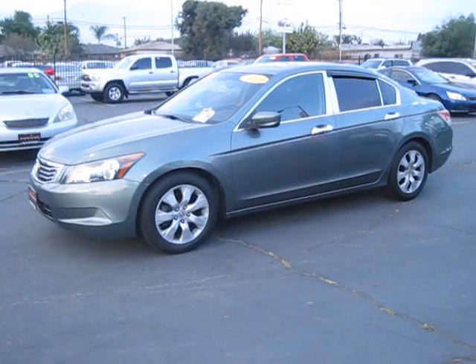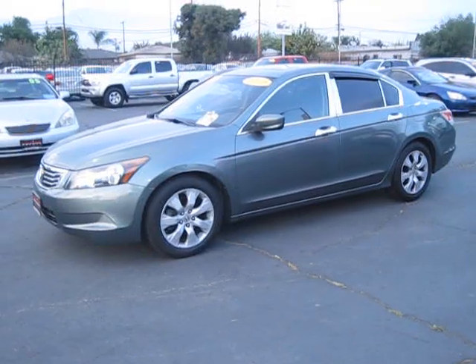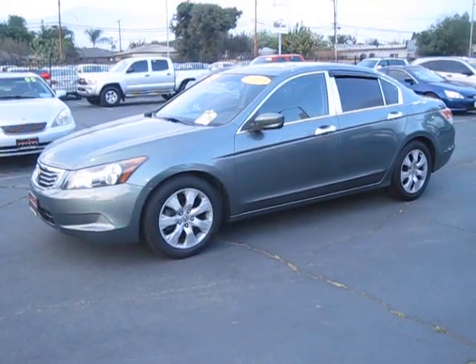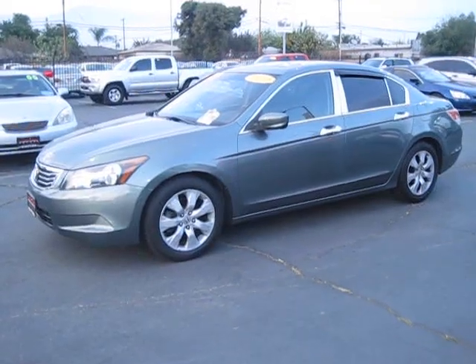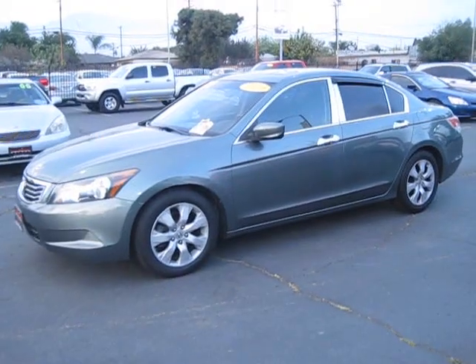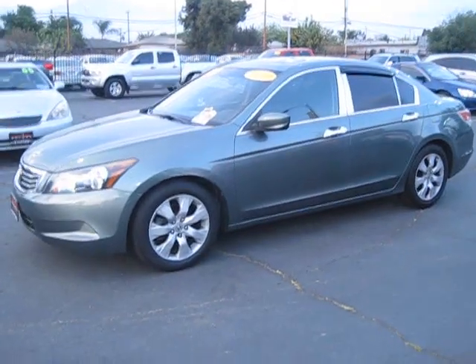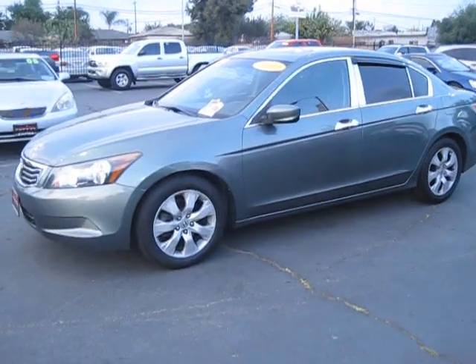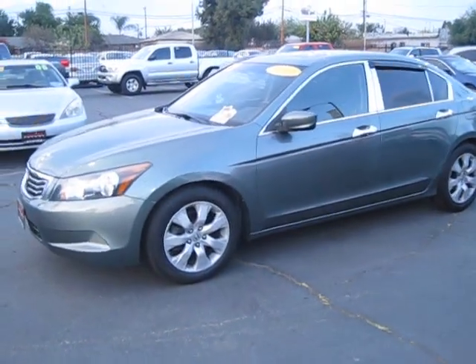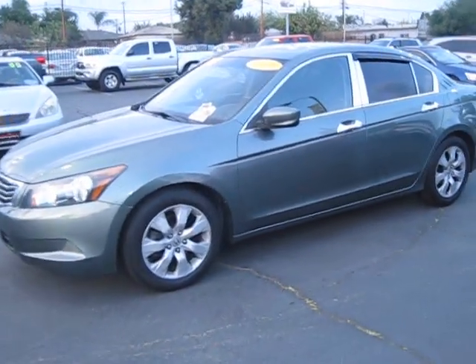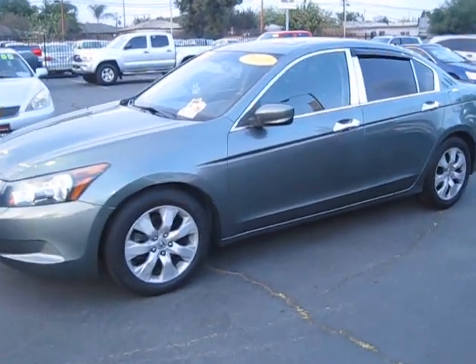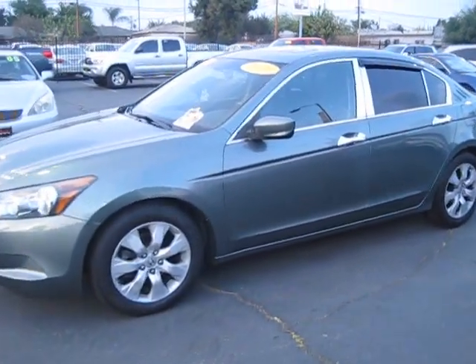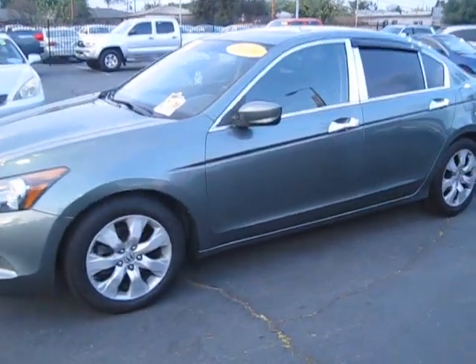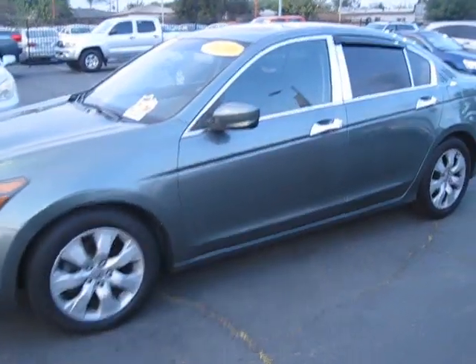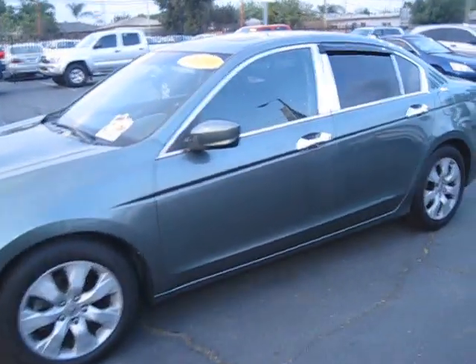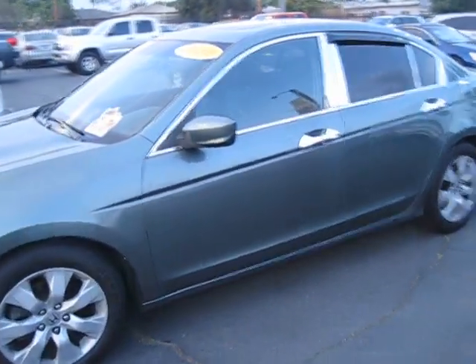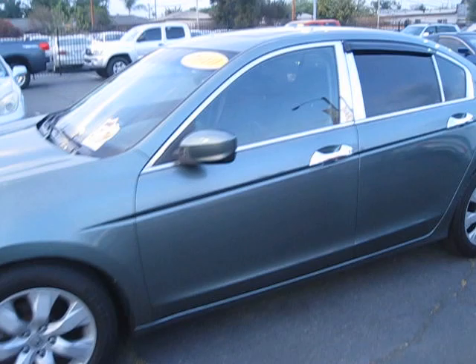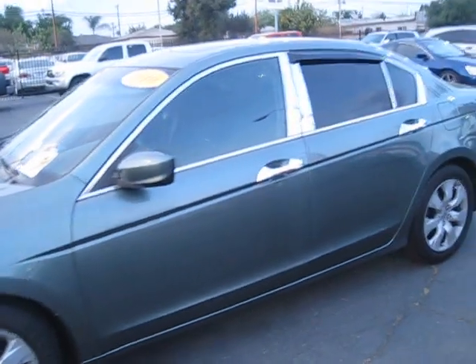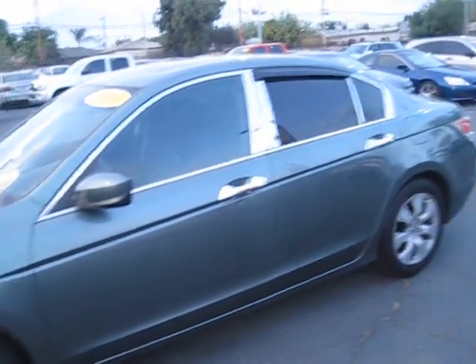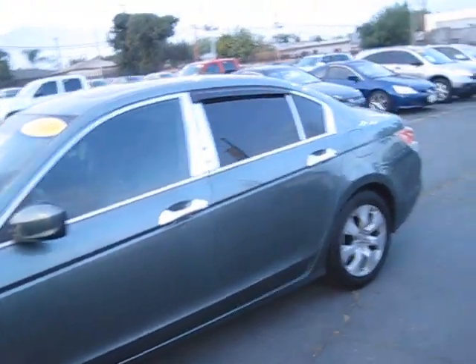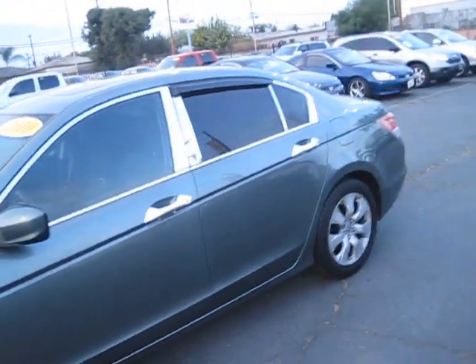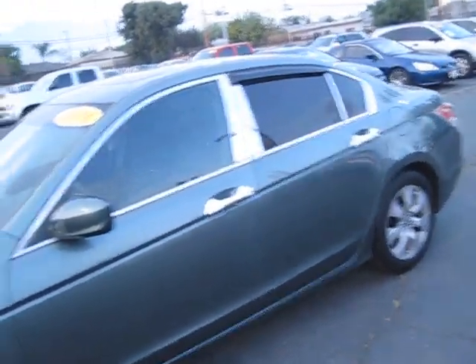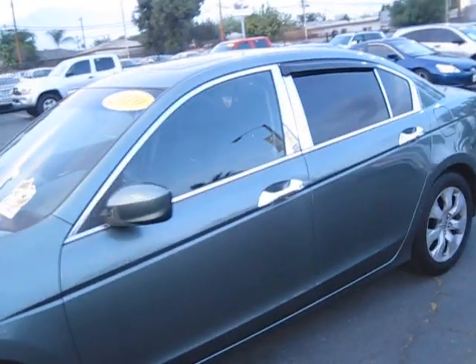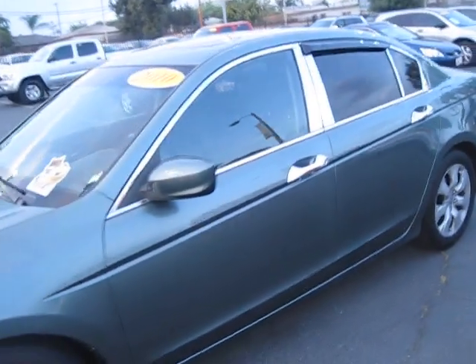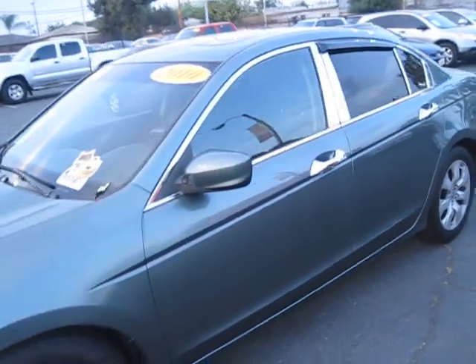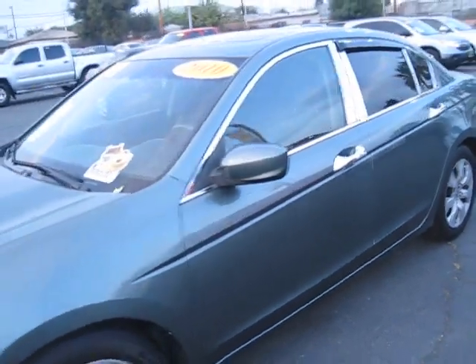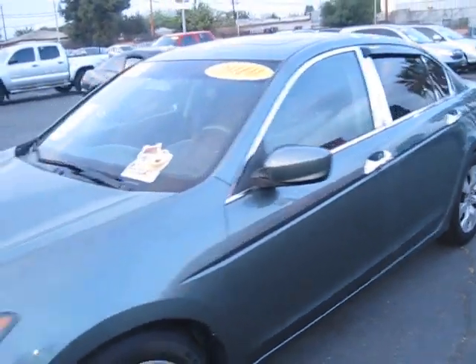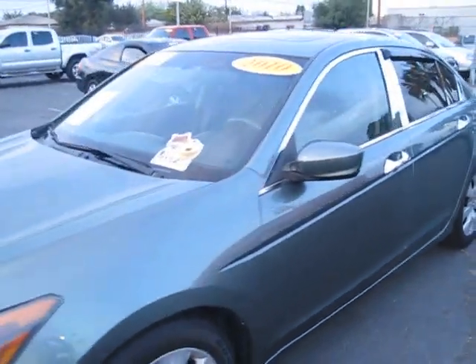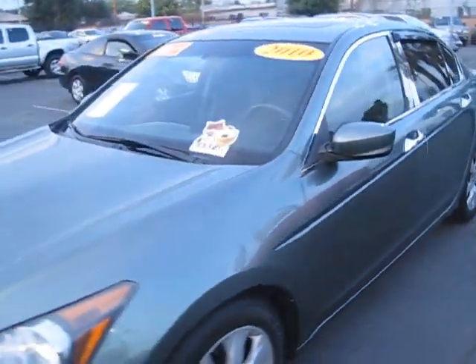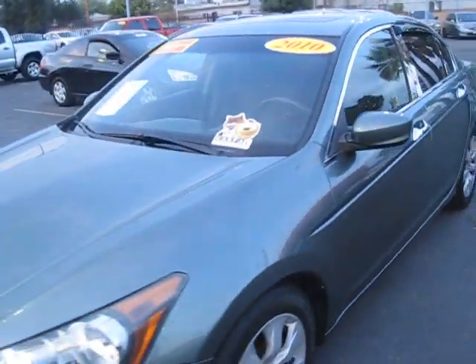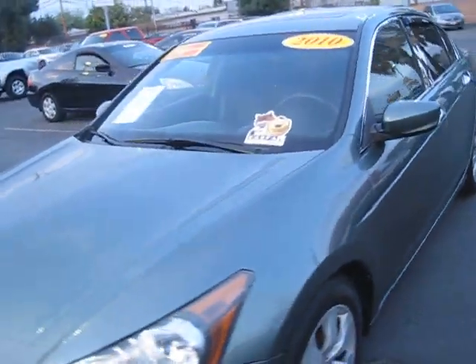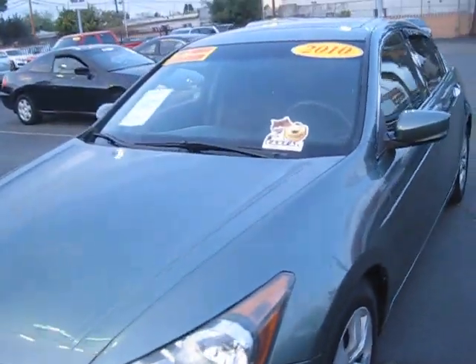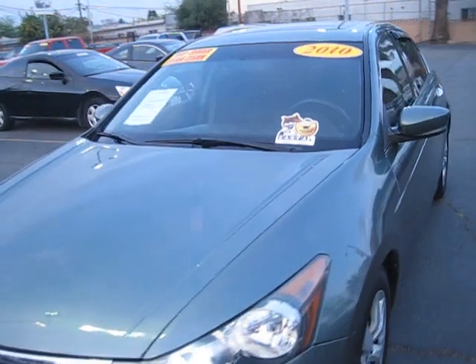Hey, what's up everyone! We're here at Empire Motors, located at 5566 Holt Boulevard in the city of Montclair. Today we are taking a look at this nice 2010 Honda Accord EX.